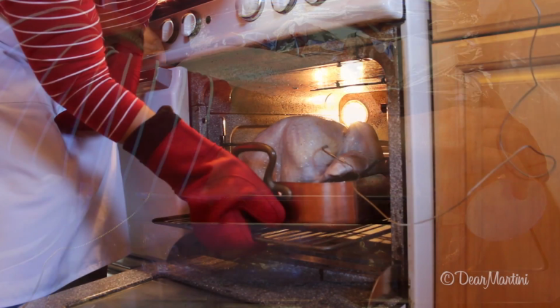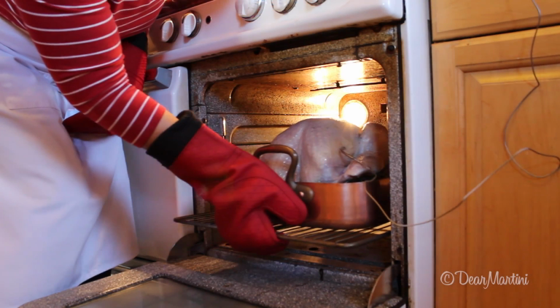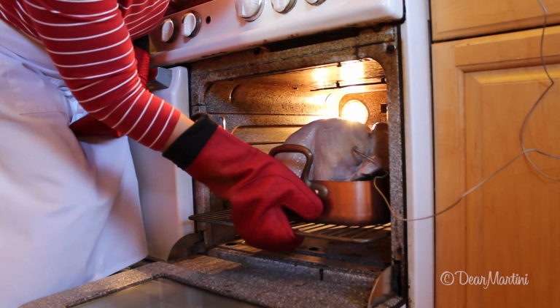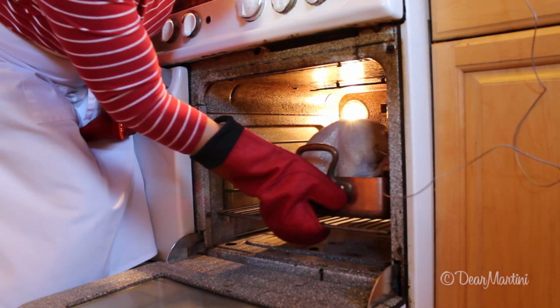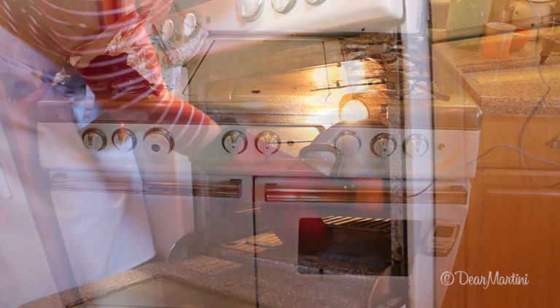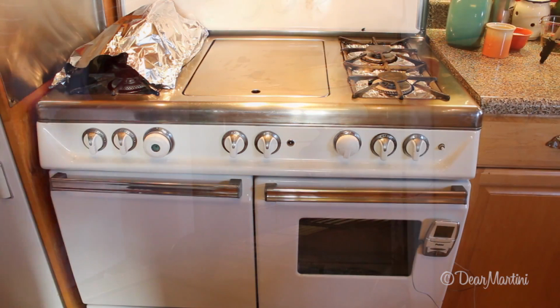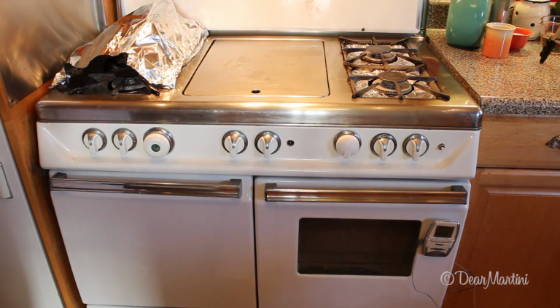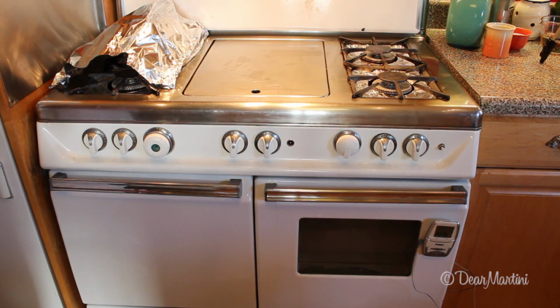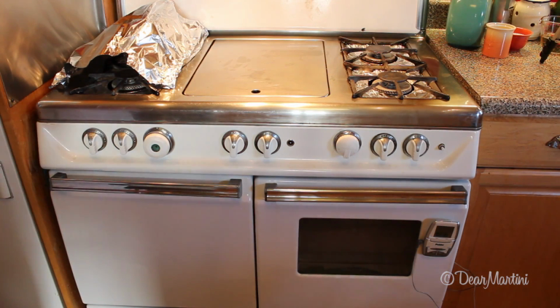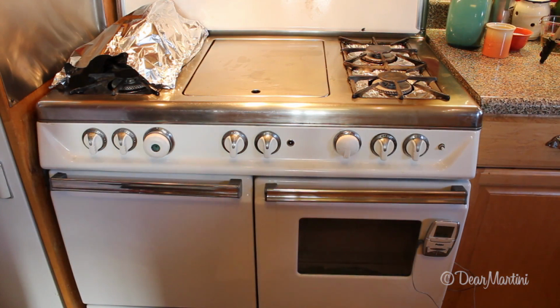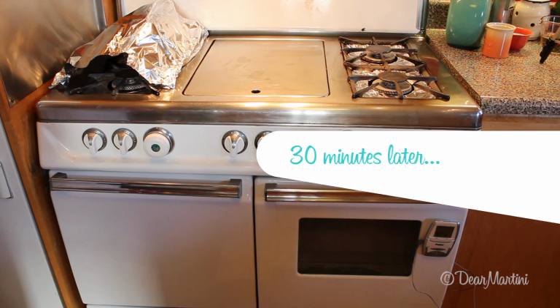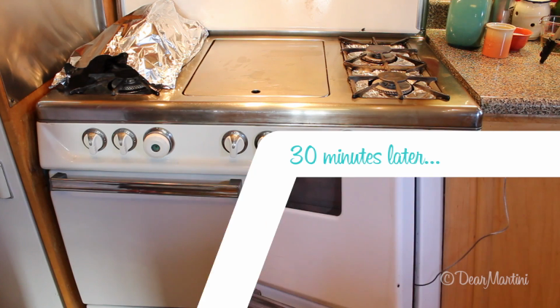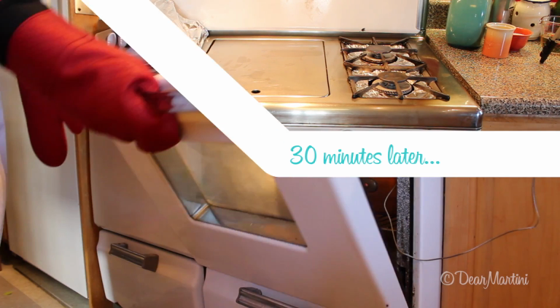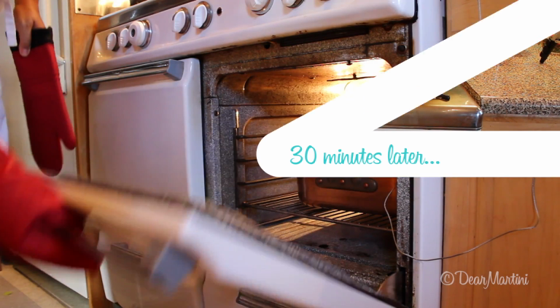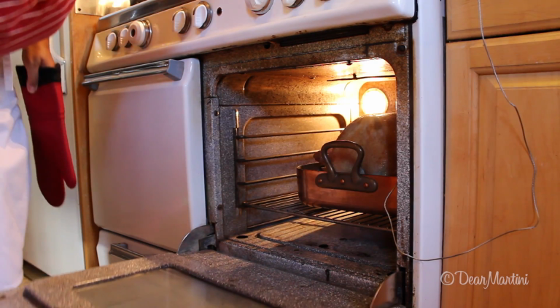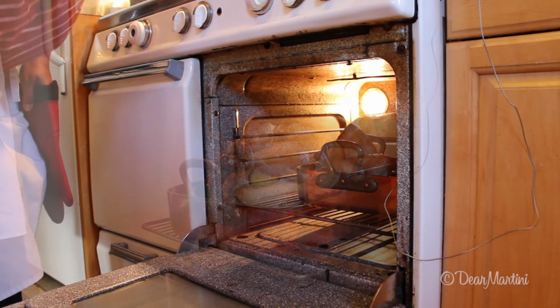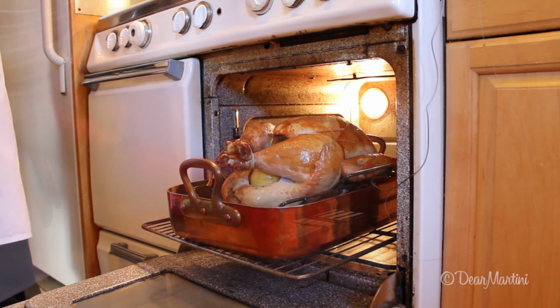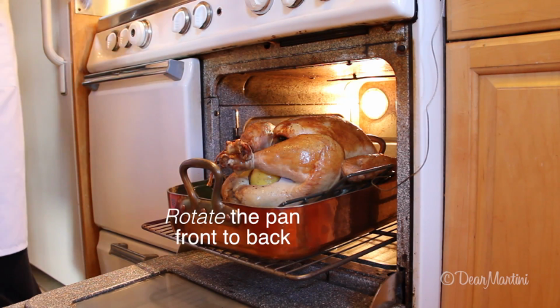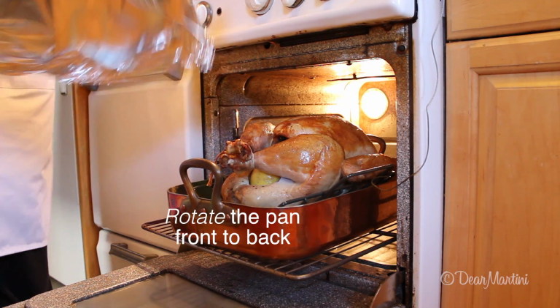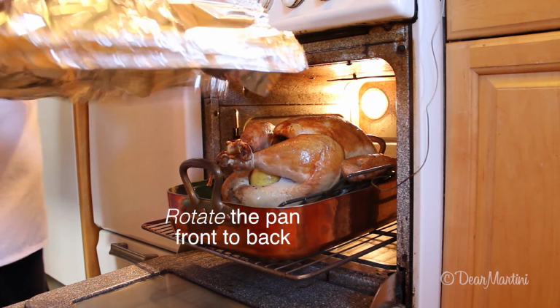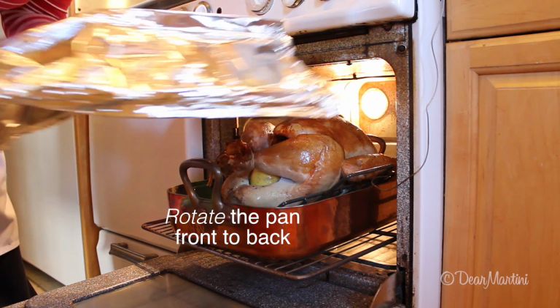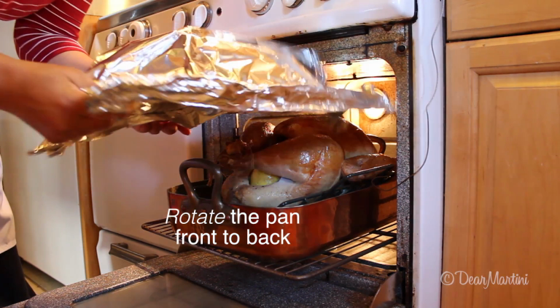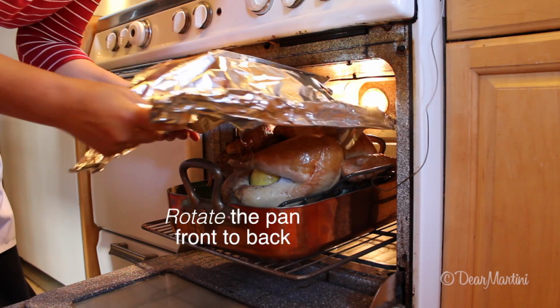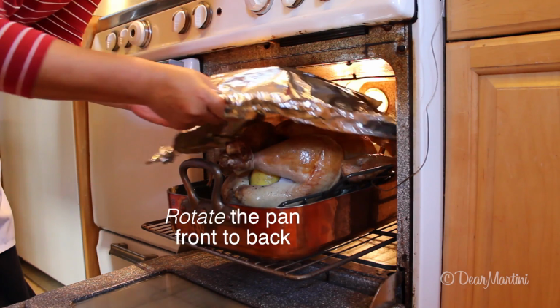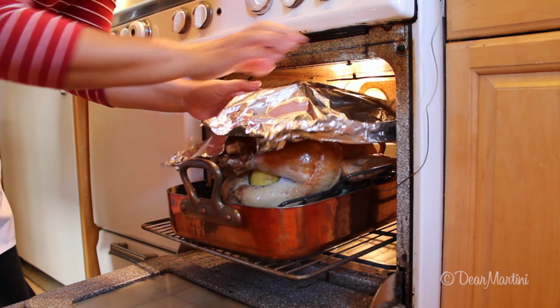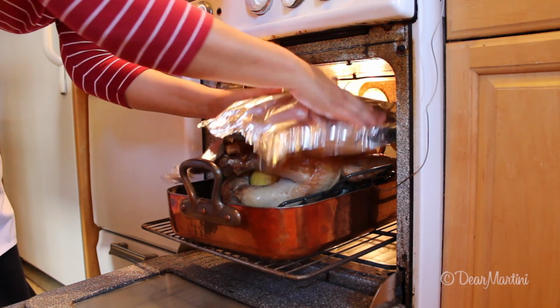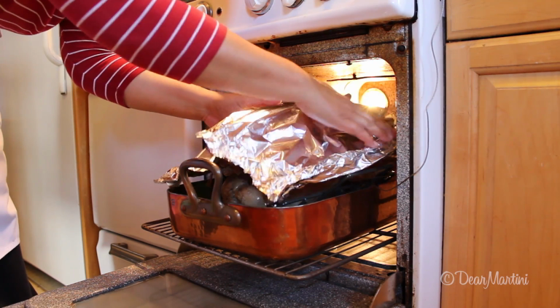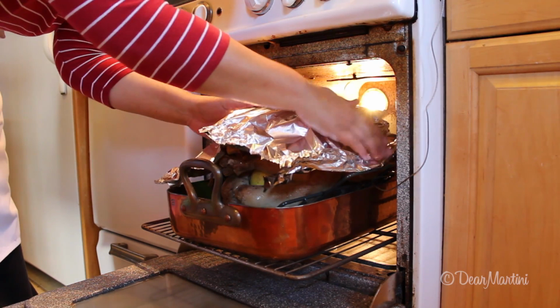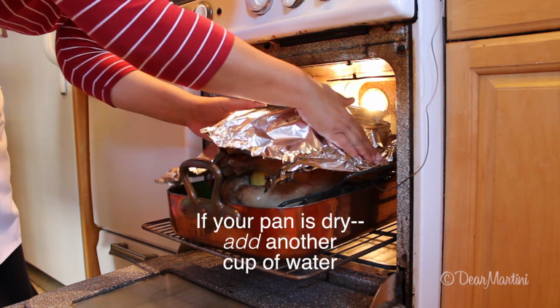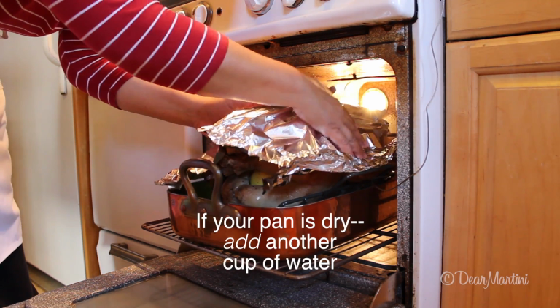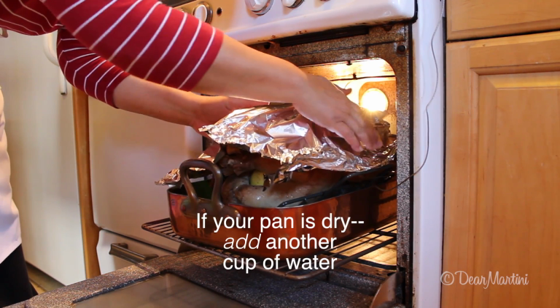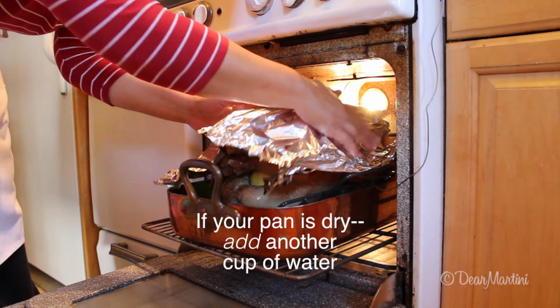Roast the bird for 30 minutes at 425 degrees. Check and rotate or cover with foil if necessary, and lower the oven temperature to 350 degrees.